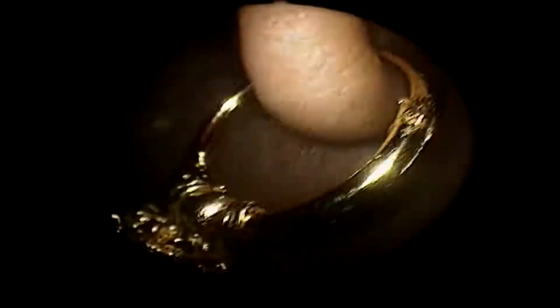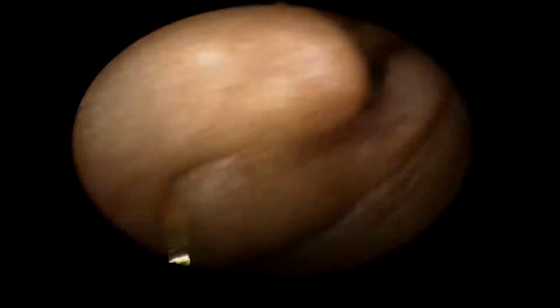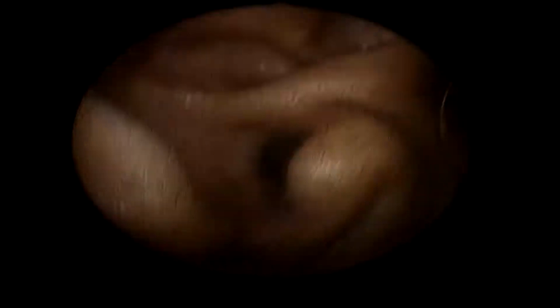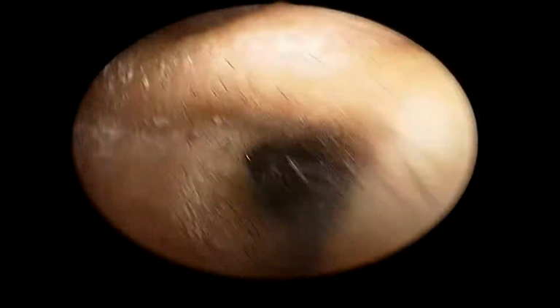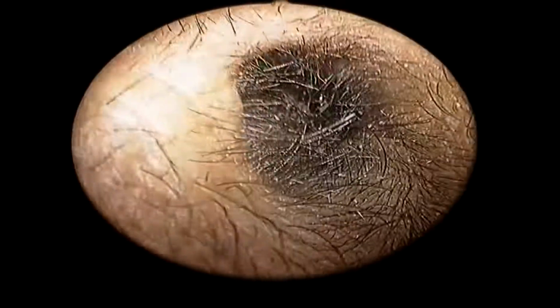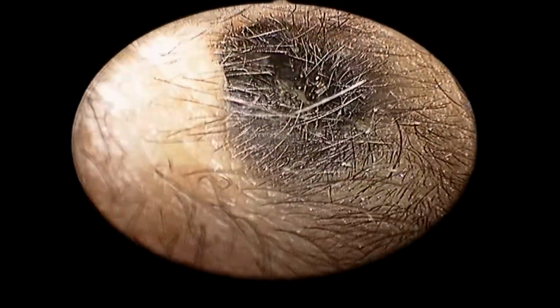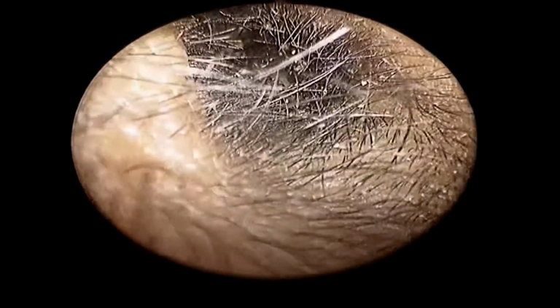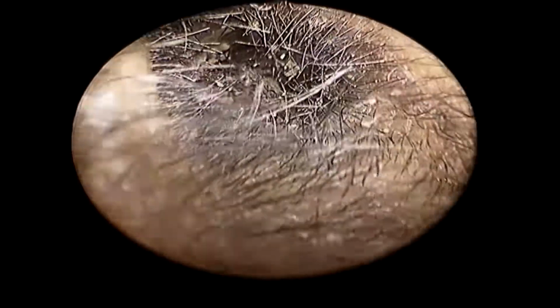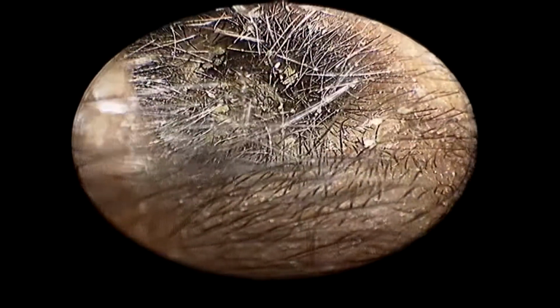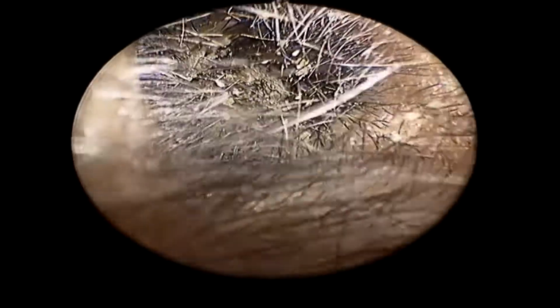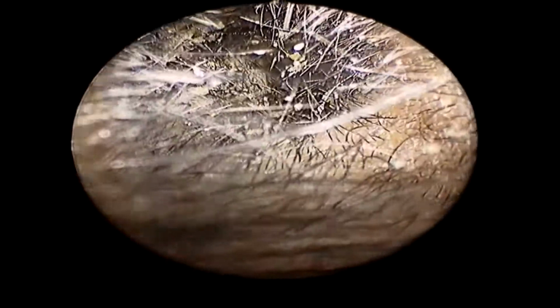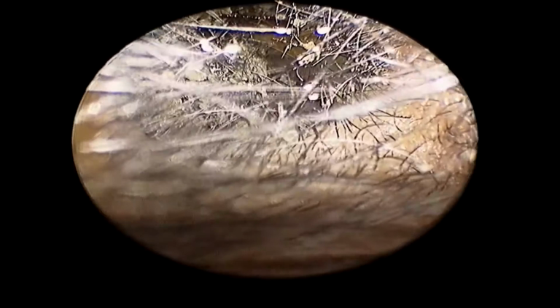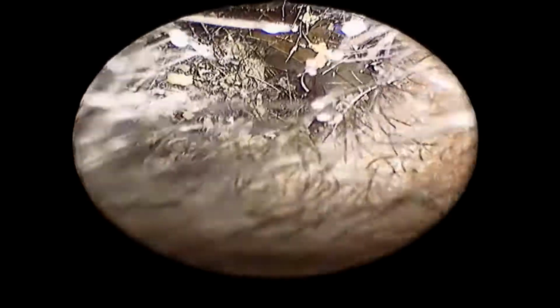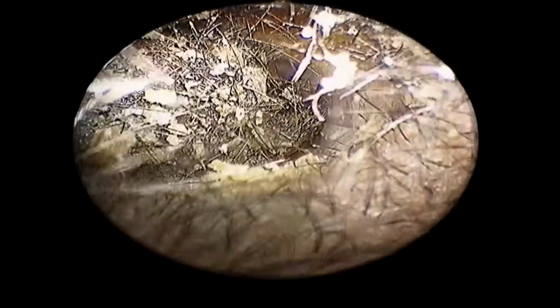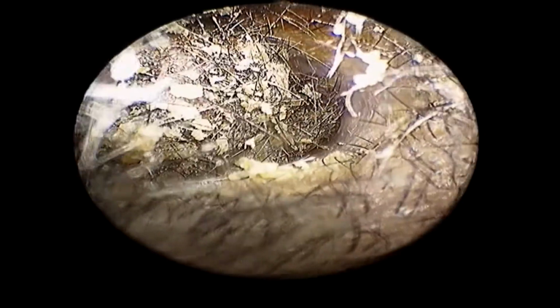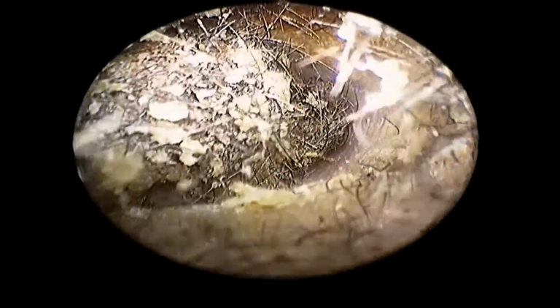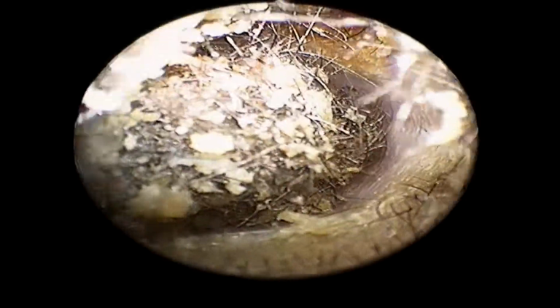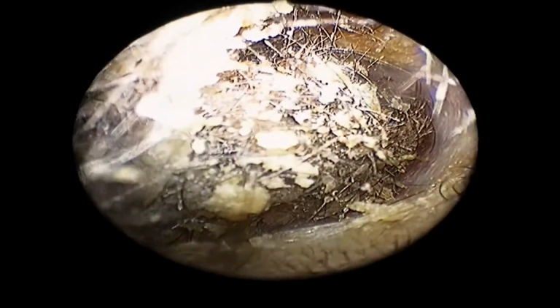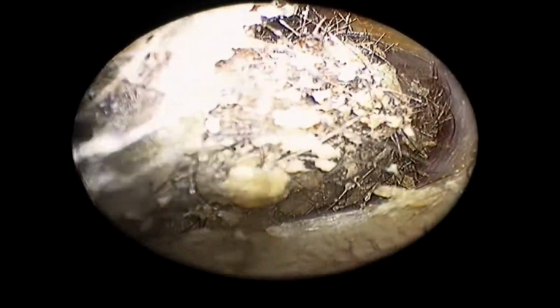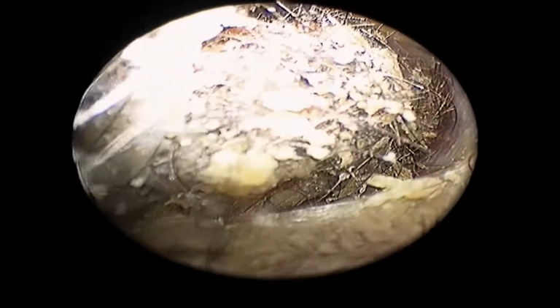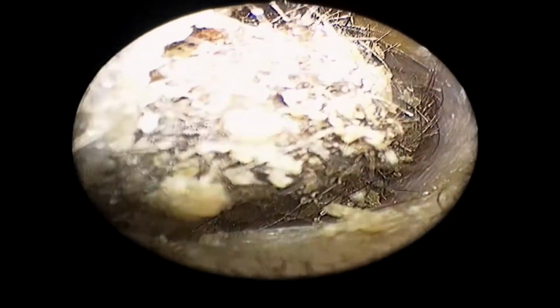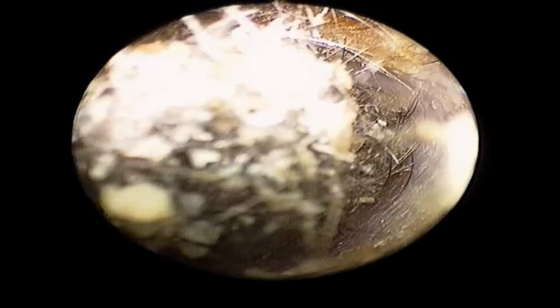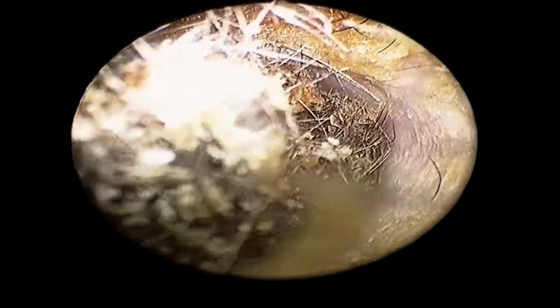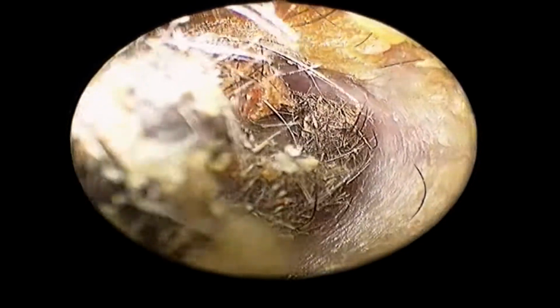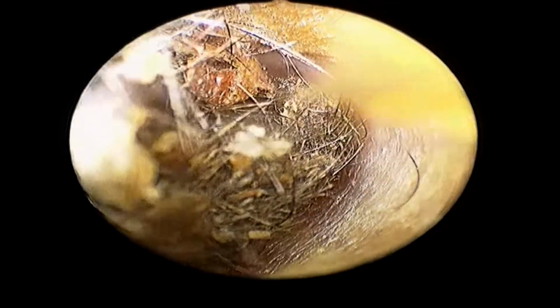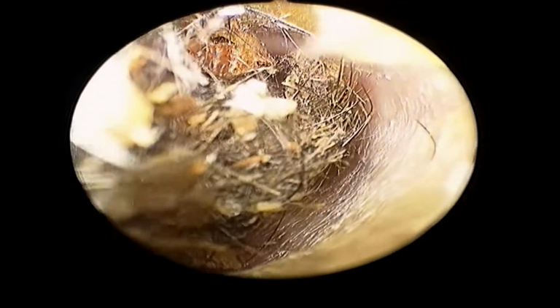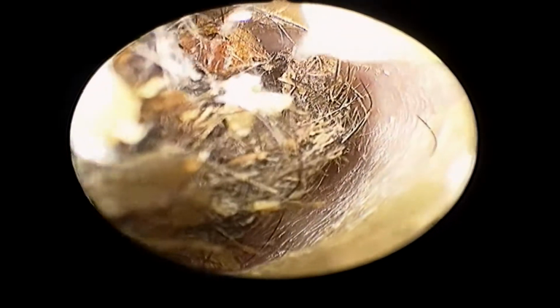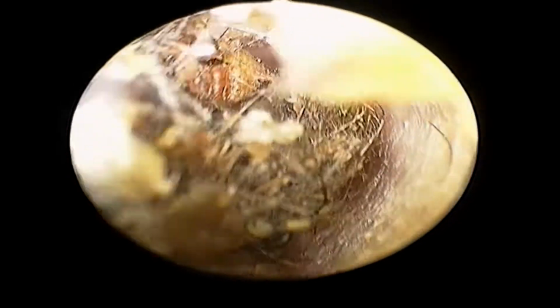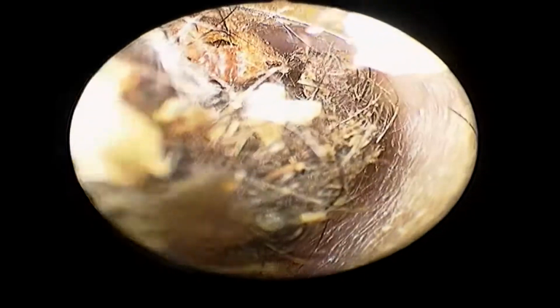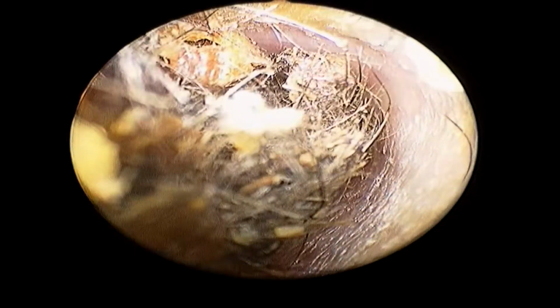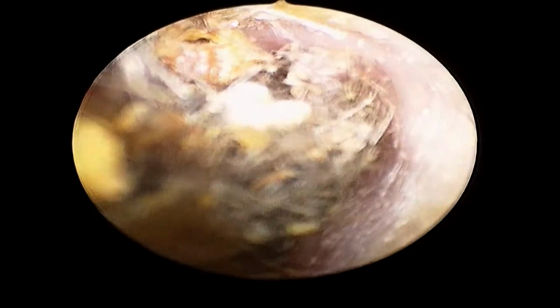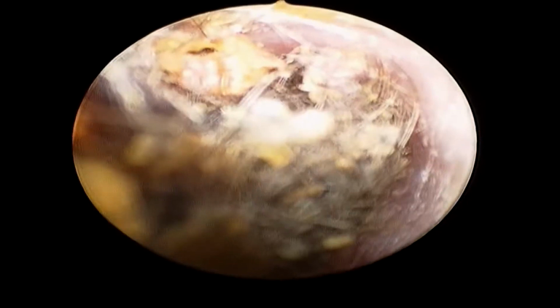Welcome to the NT channel. Please watch this video carefully and share your observations. Yes, you can clearly see there is something in the ear, and there are lots and lots of hairs.